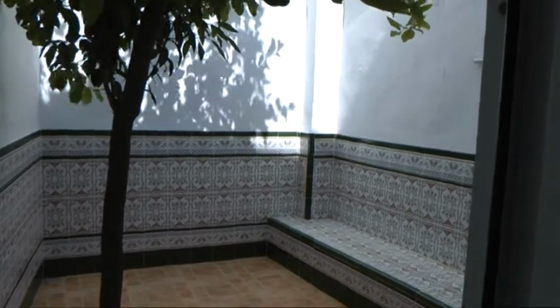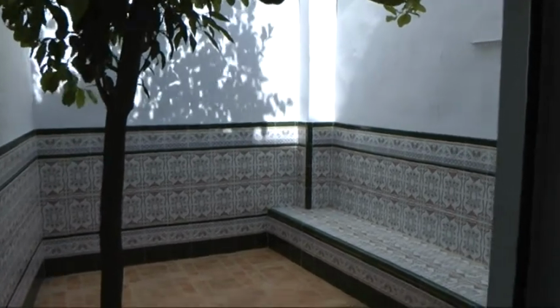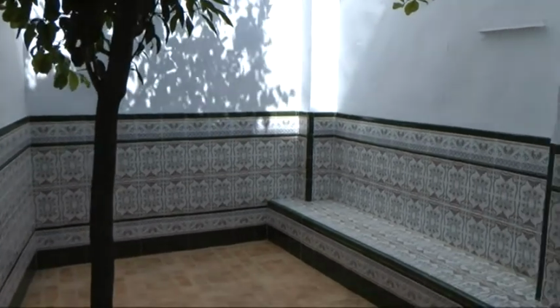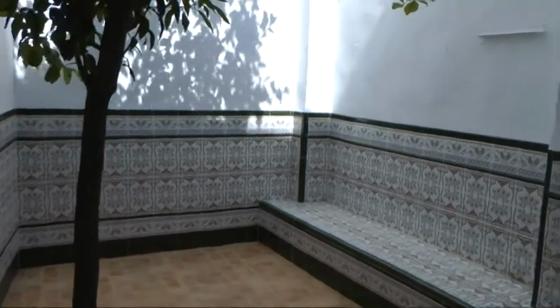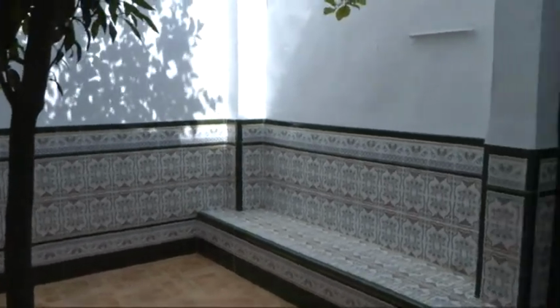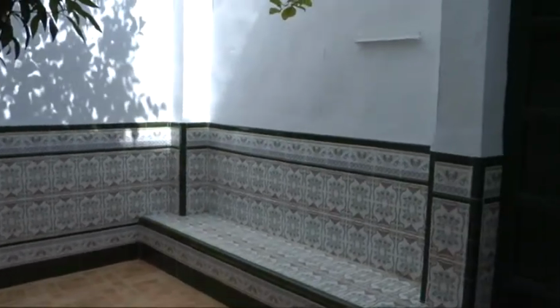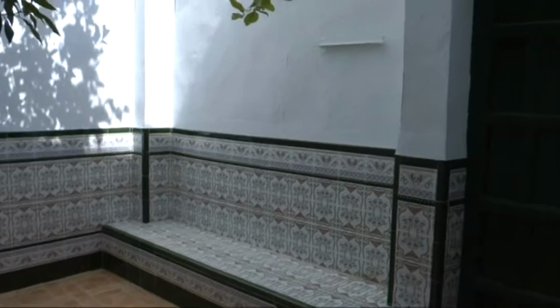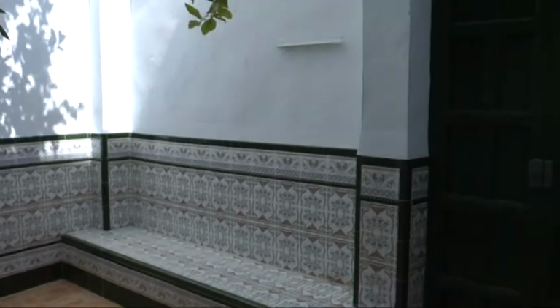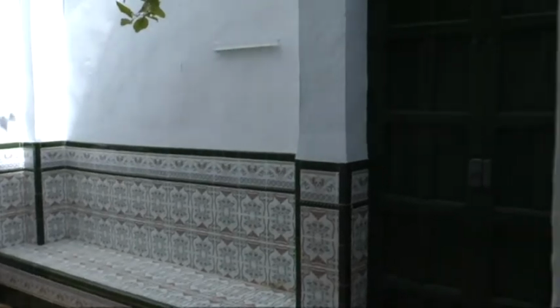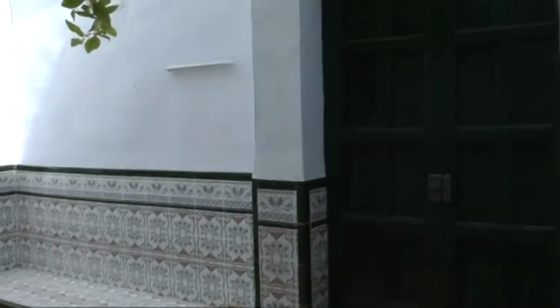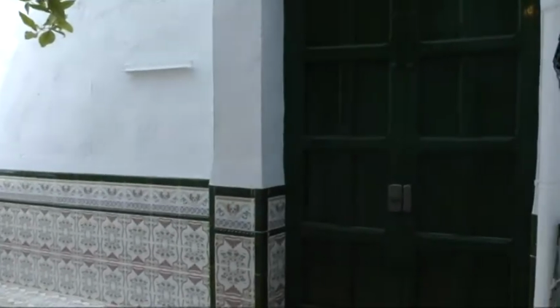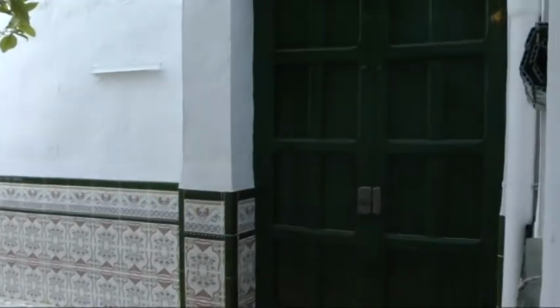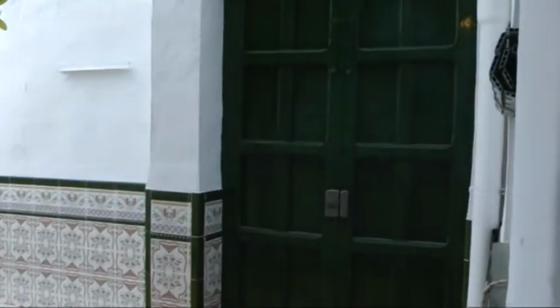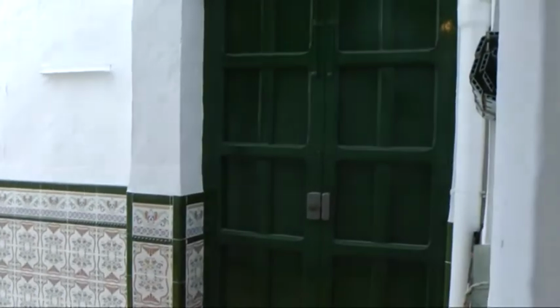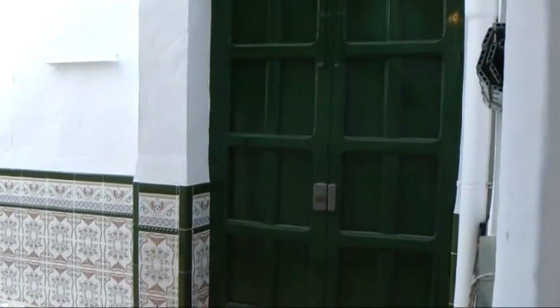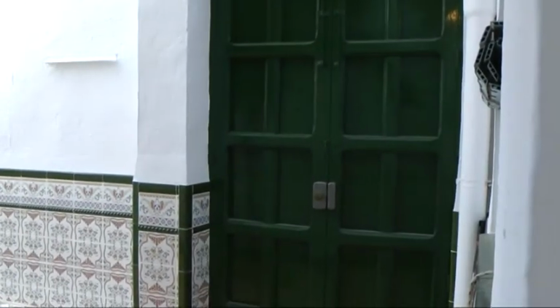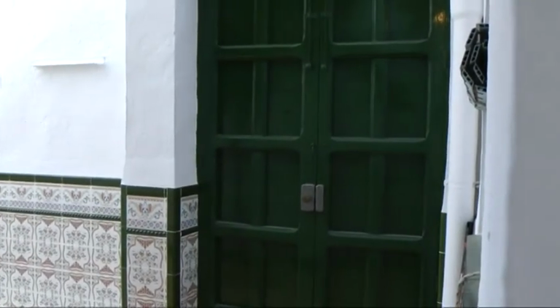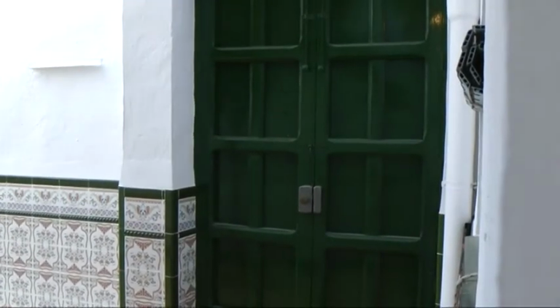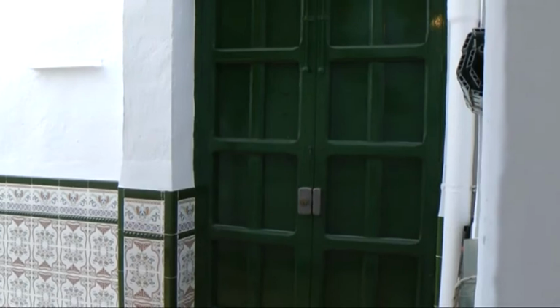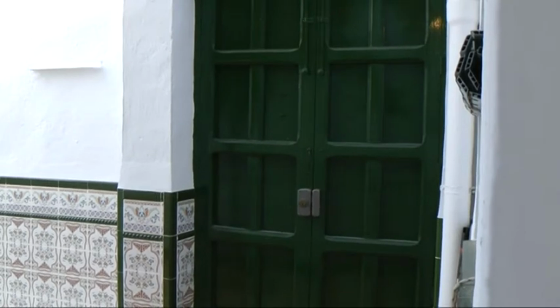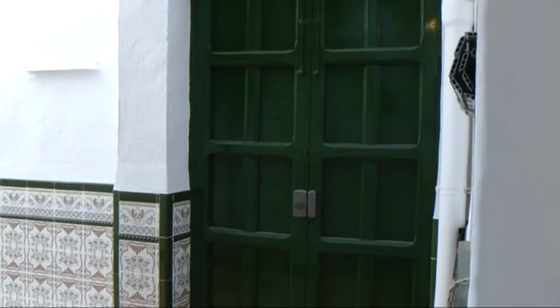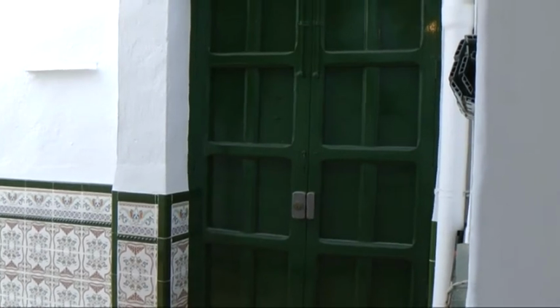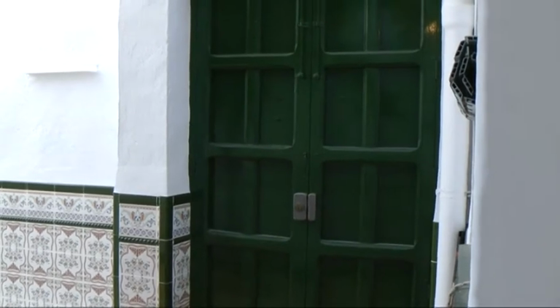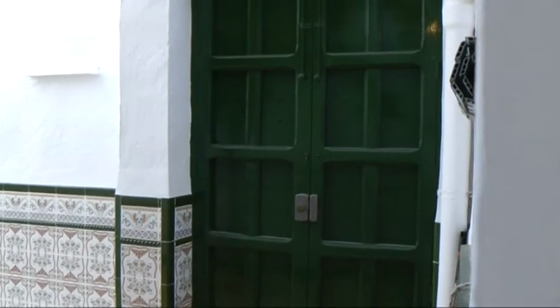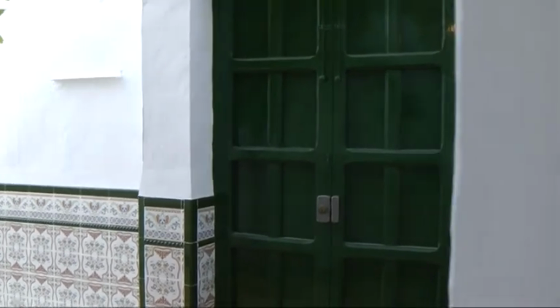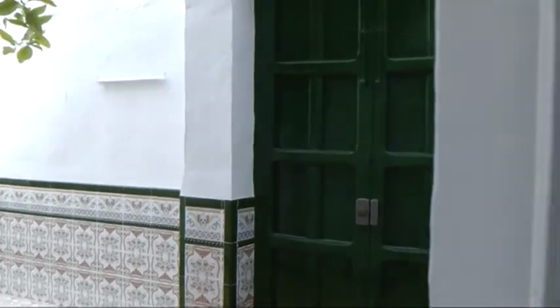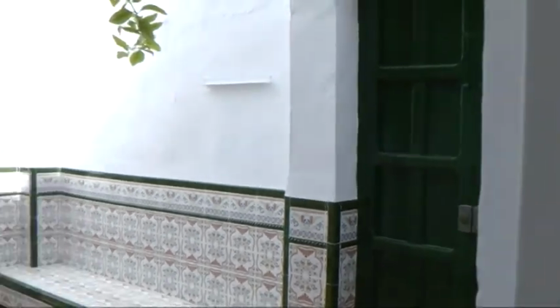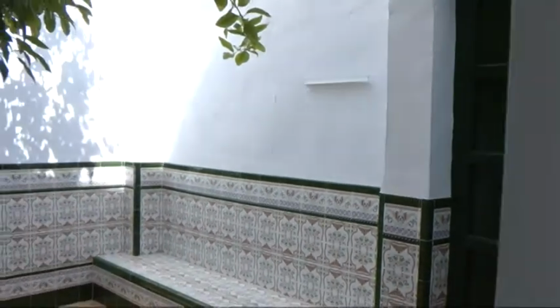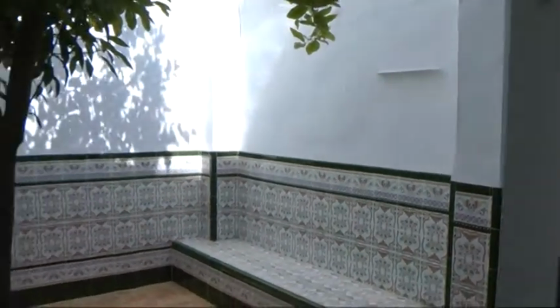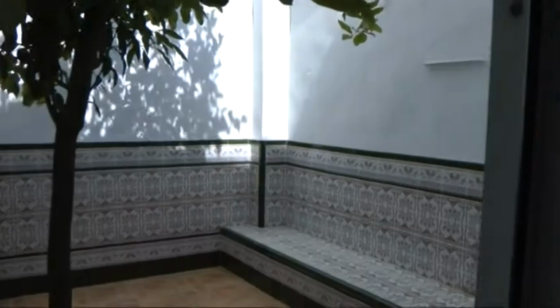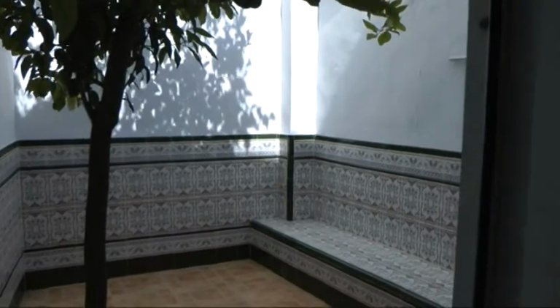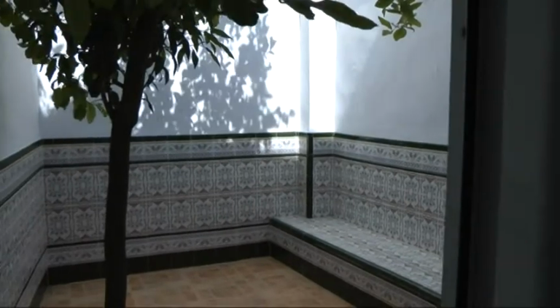Obligatory lemon tree — if you're in Spain and you don't have a lemon tree, you're missing the whole idea. And there's the street door there, which is why we entered through the garage, as it takes you into the terrace patio.